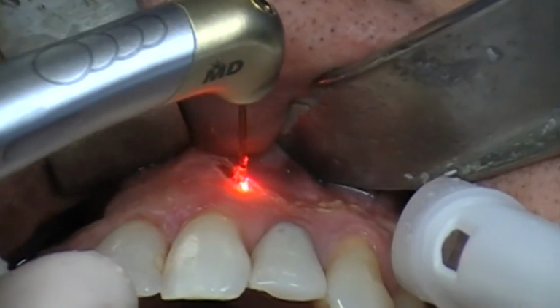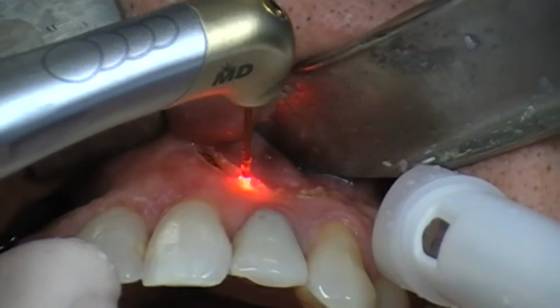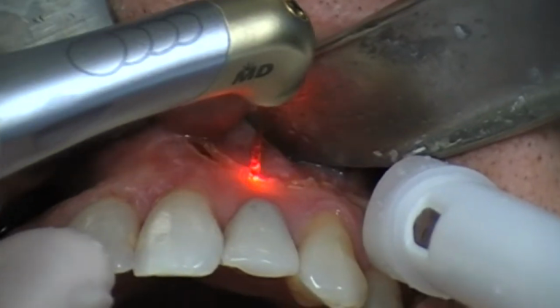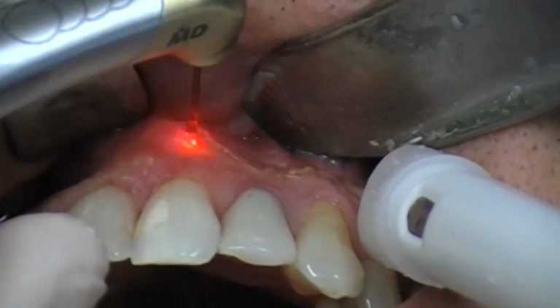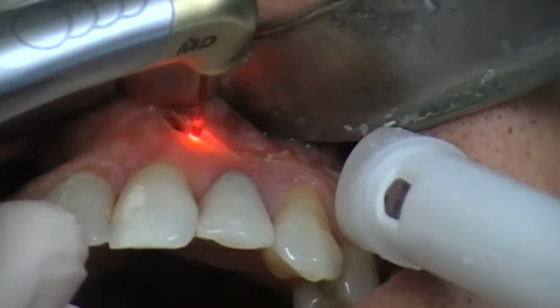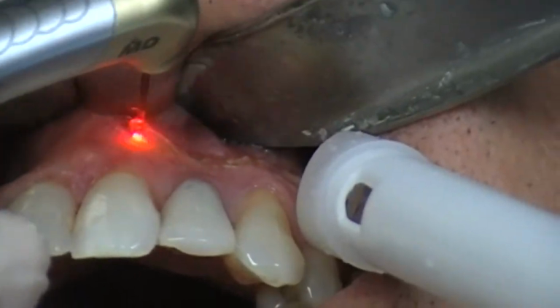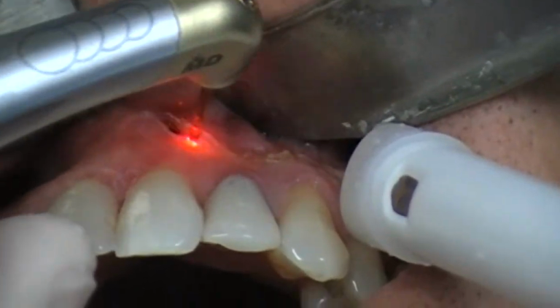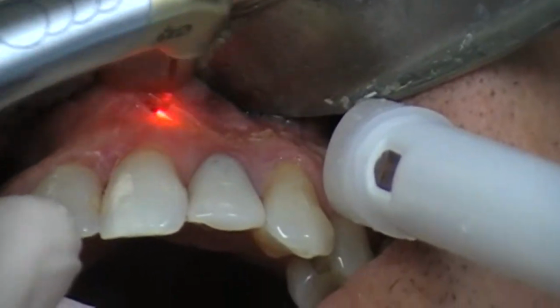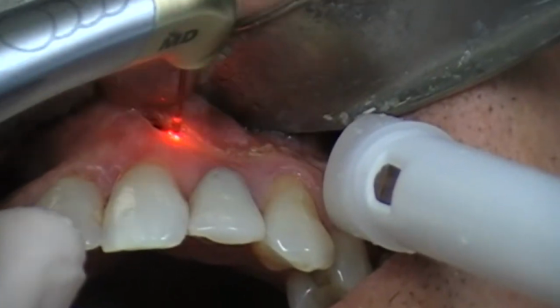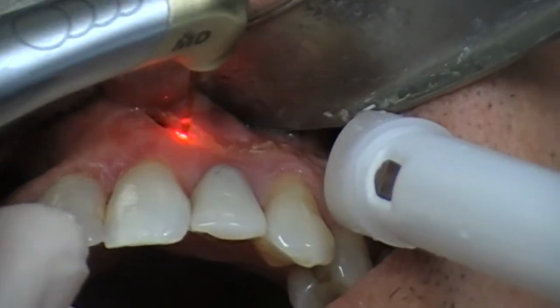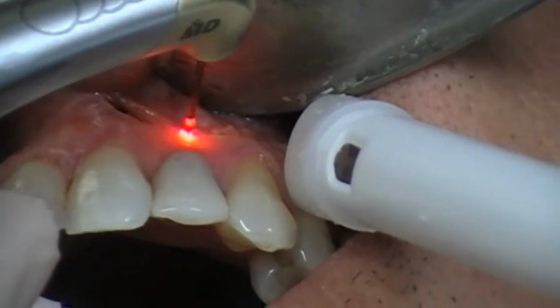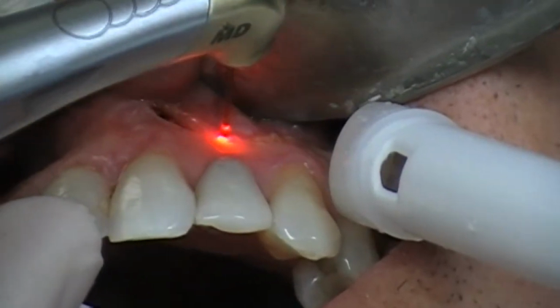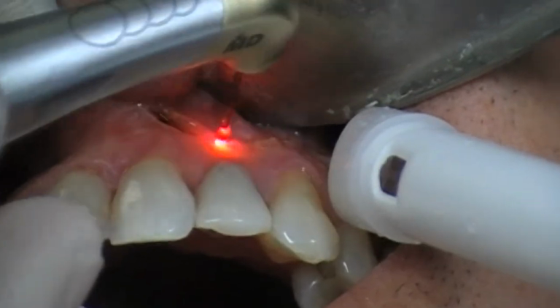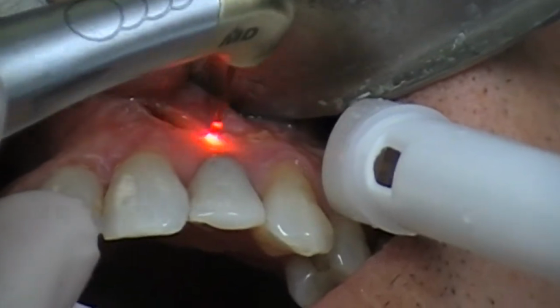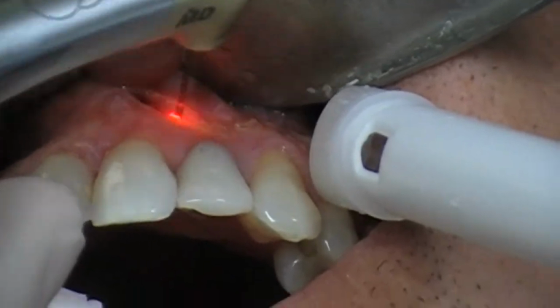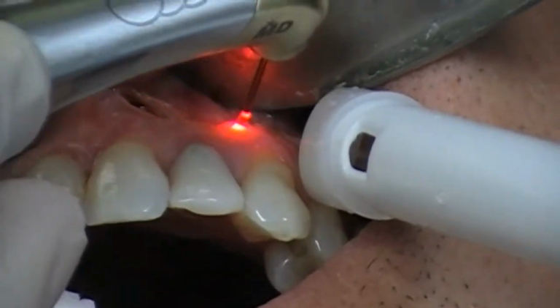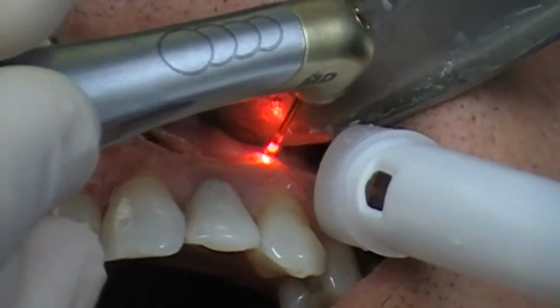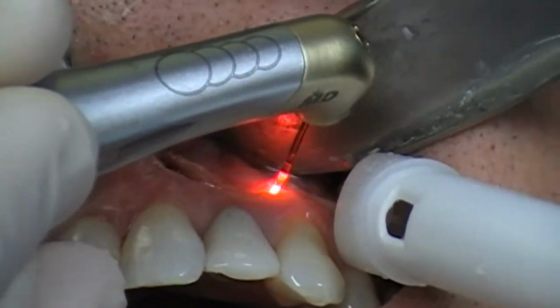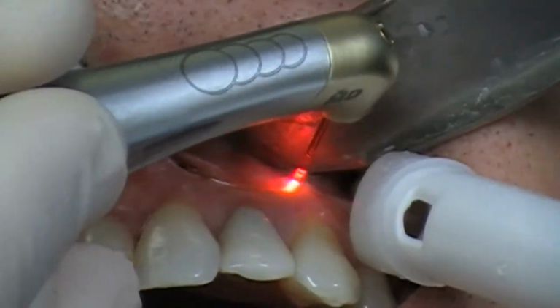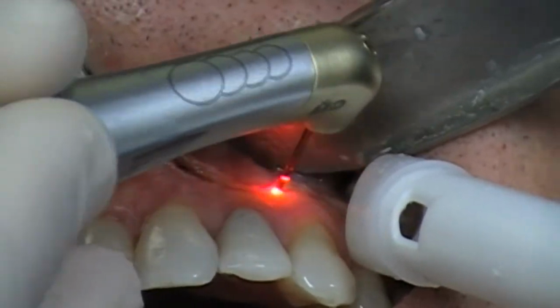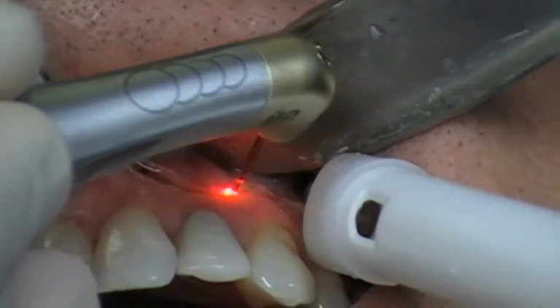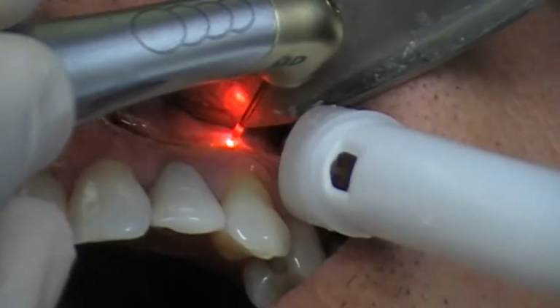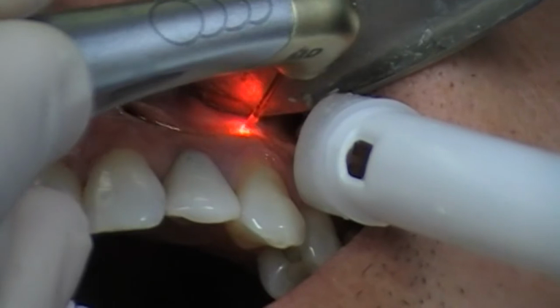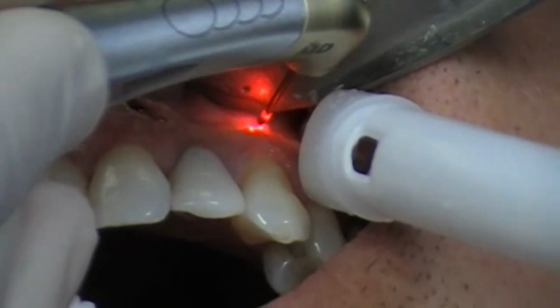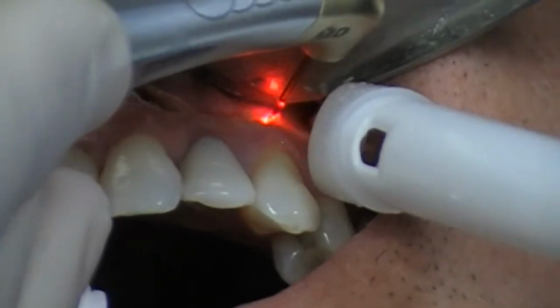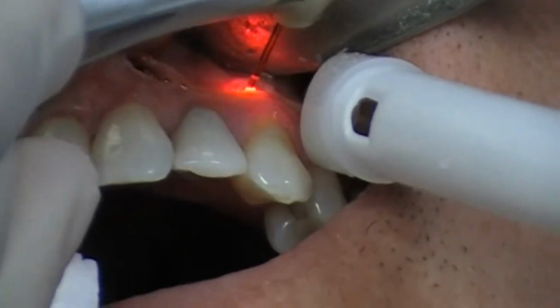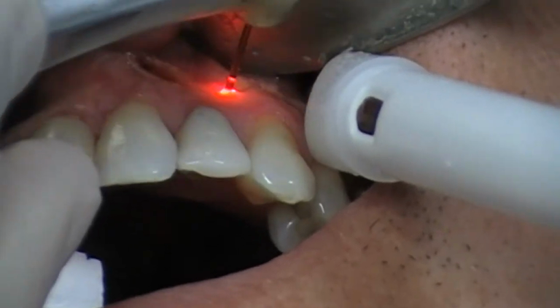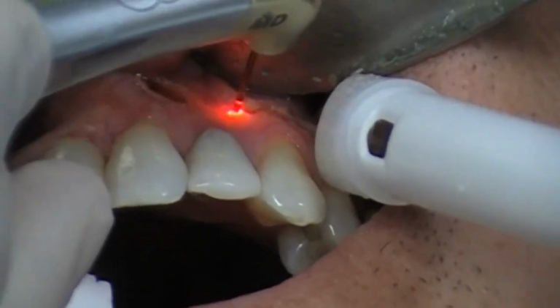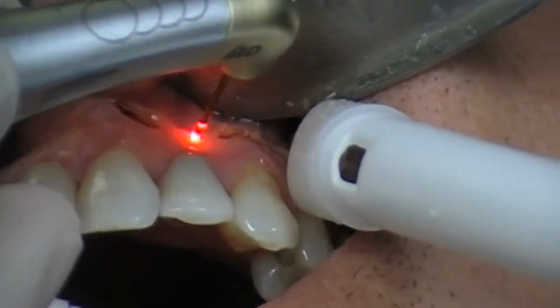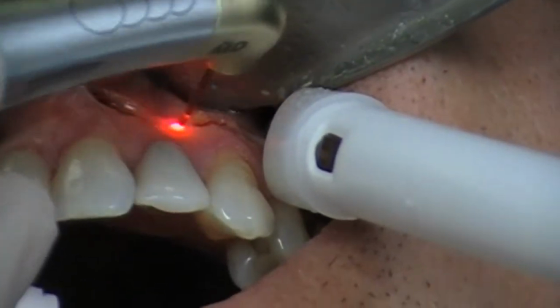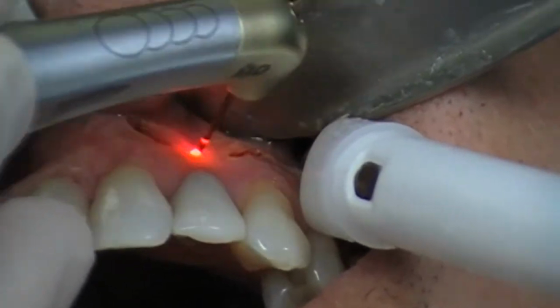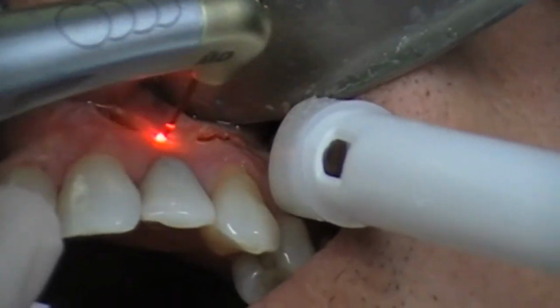I just forgot to mention: the patient has been anesthetized. Even though laser dentistry is less painful or sometimes painless, rest assured this would otherwise hurt.